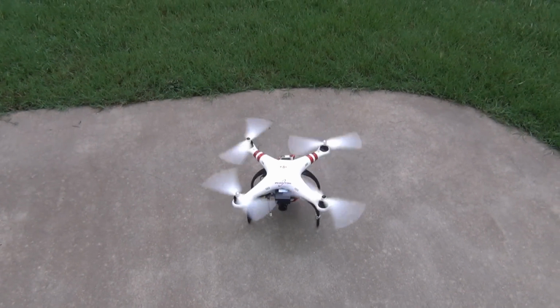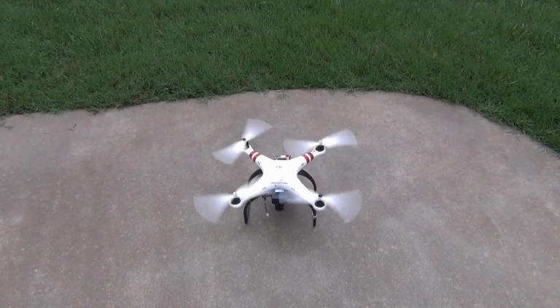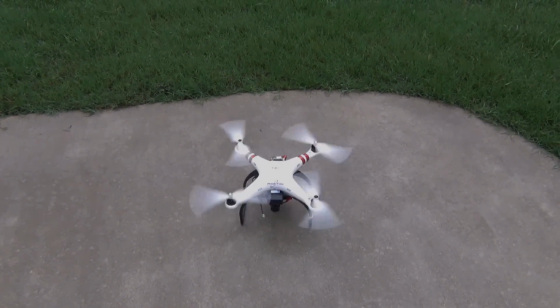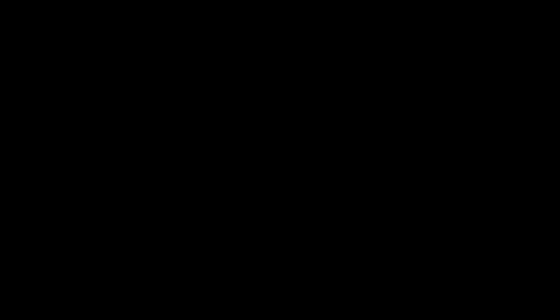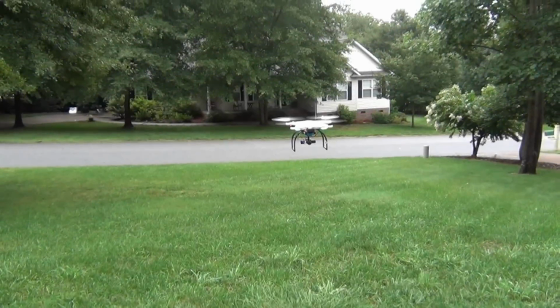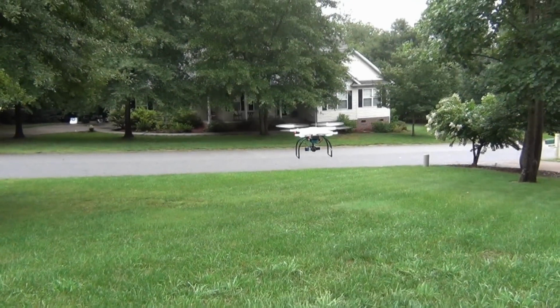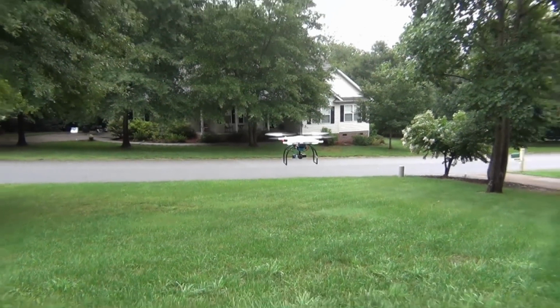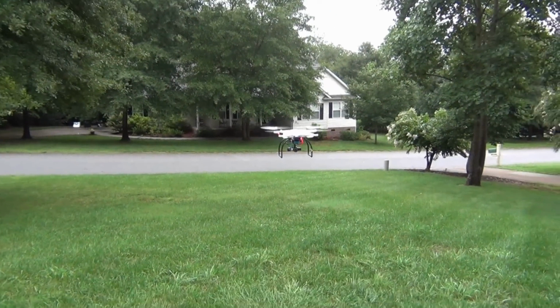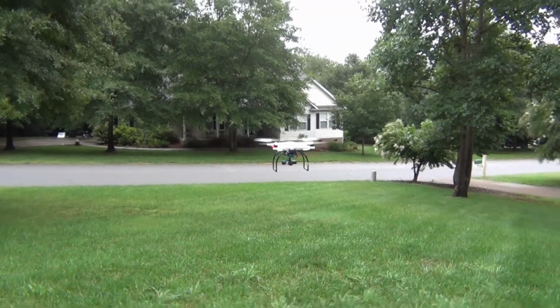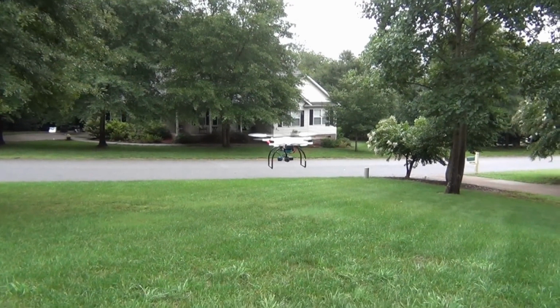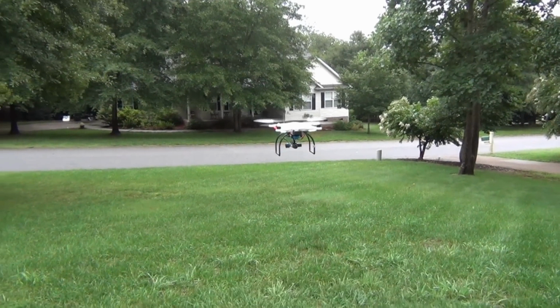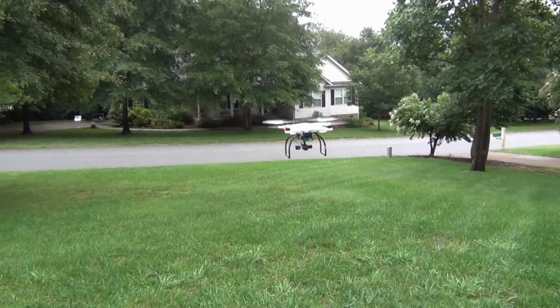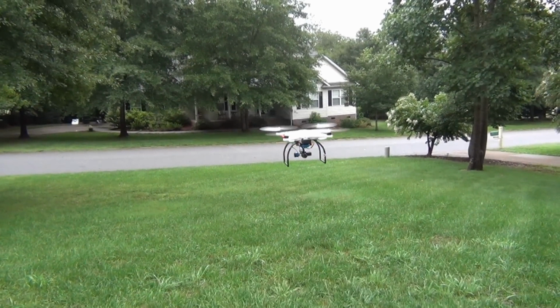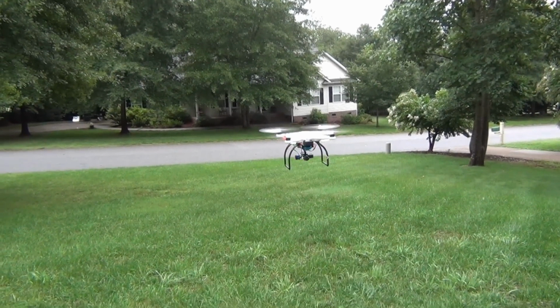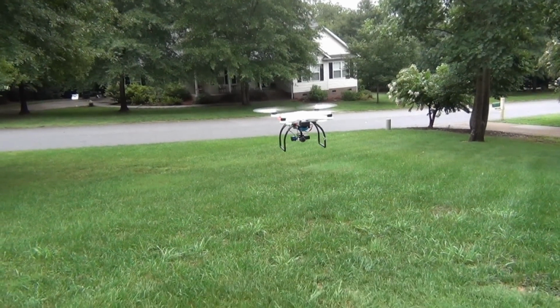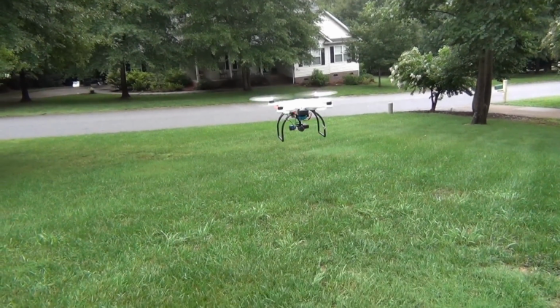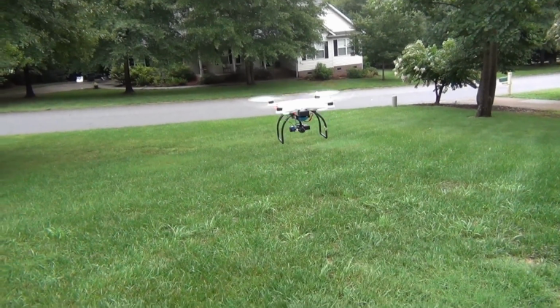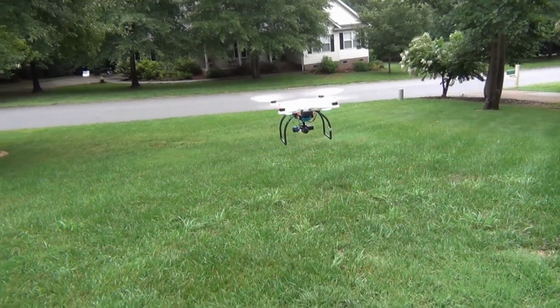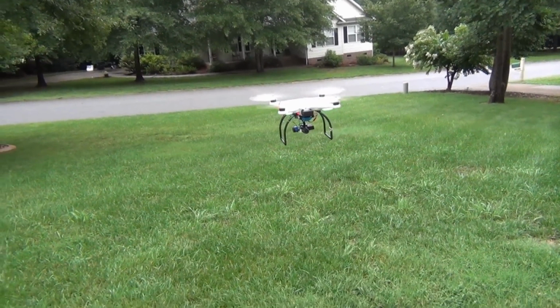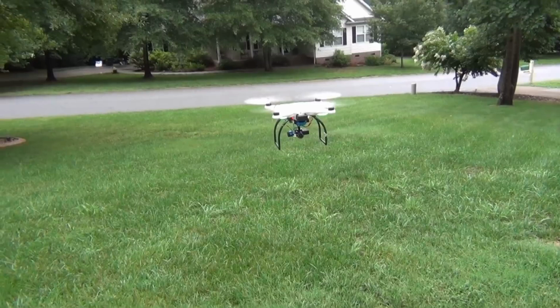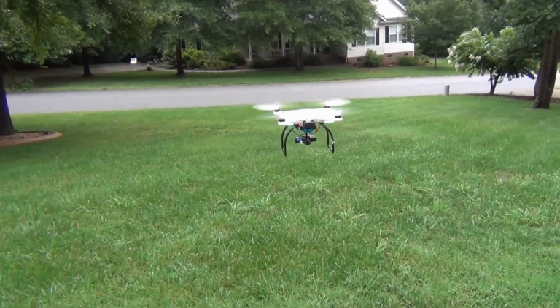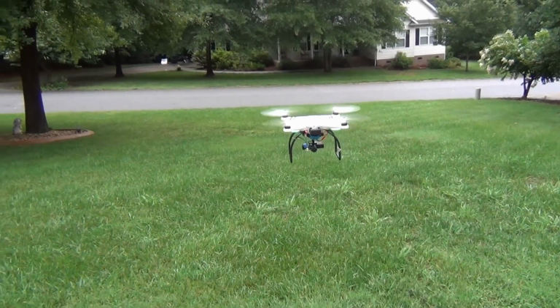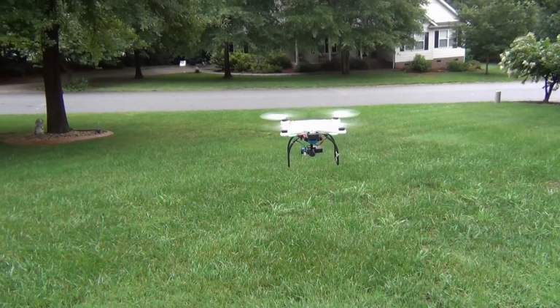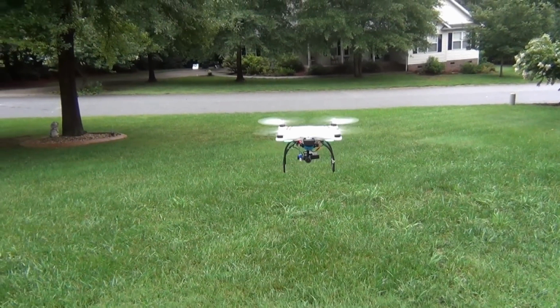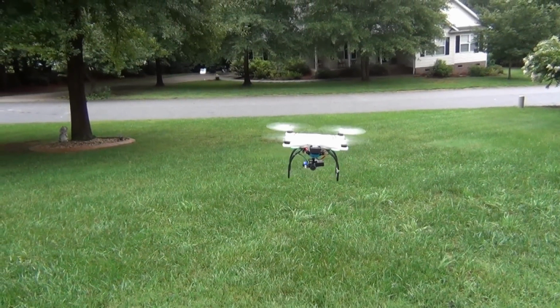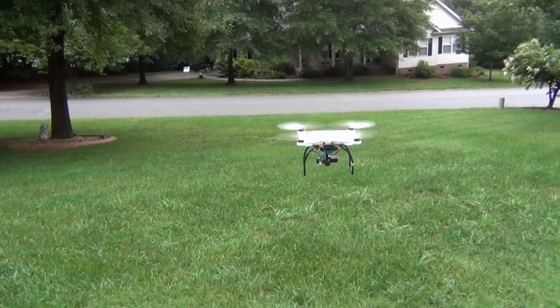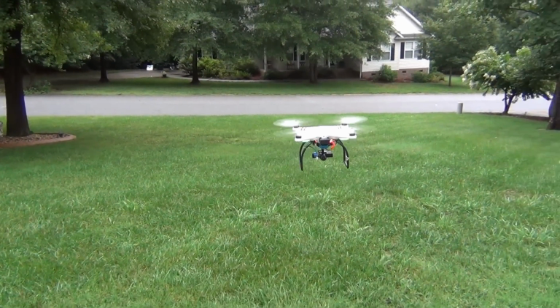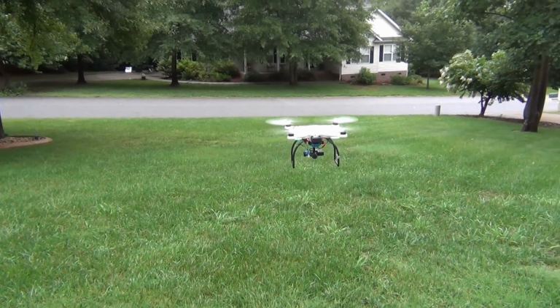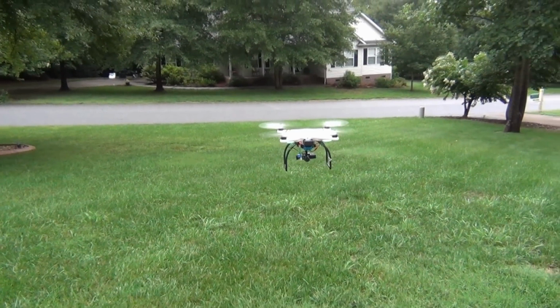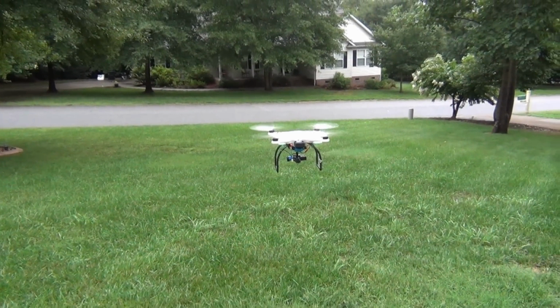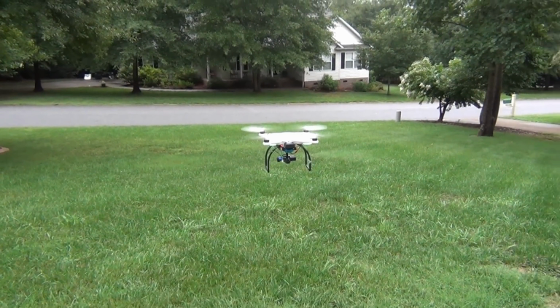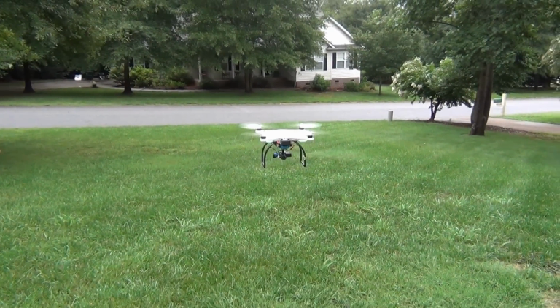I'm going to zoom out all the way so you can see it. I'm only one person here, so I want to make sure I don't run into anything as I go straight up. Here we go.